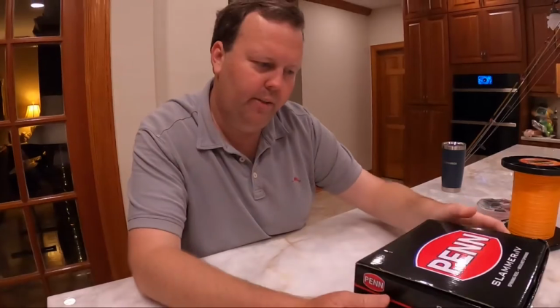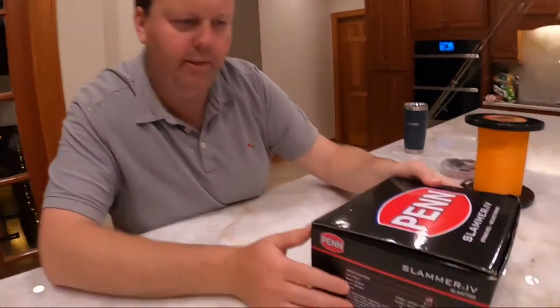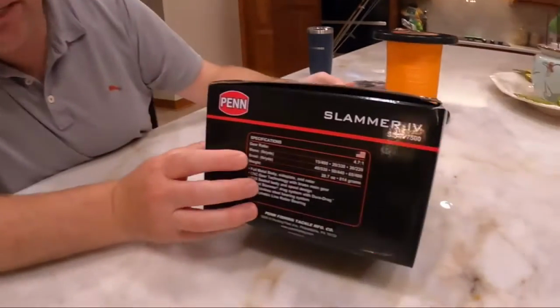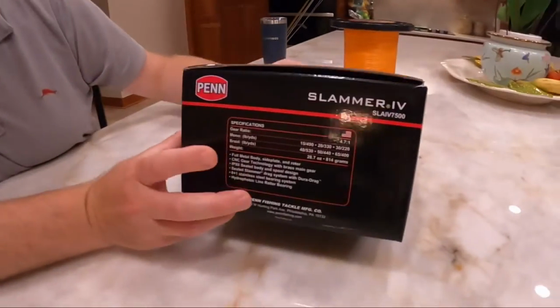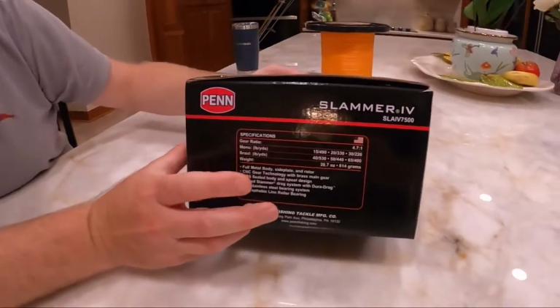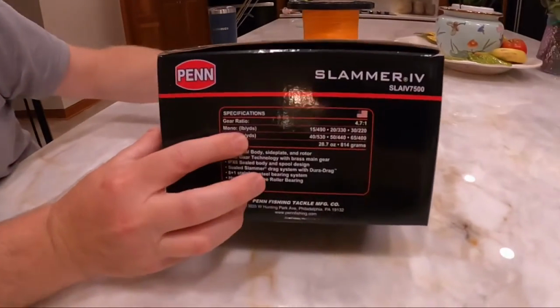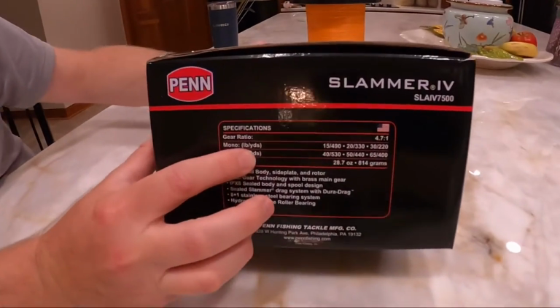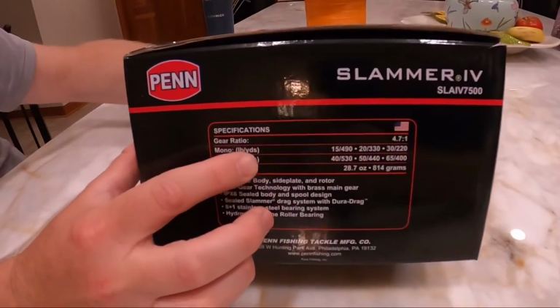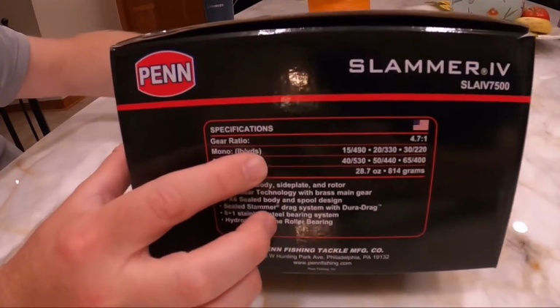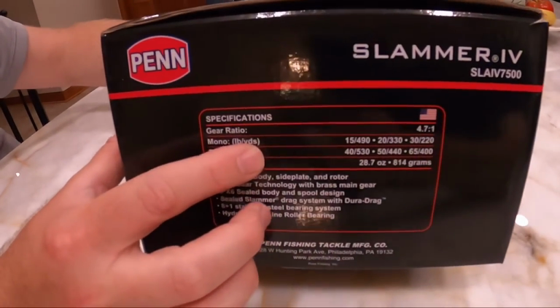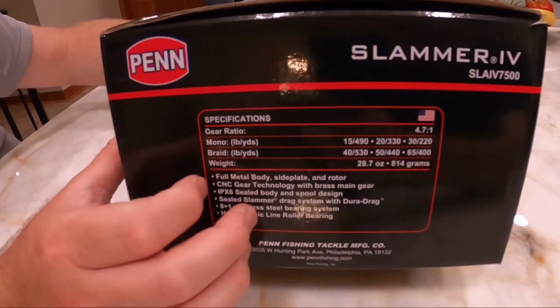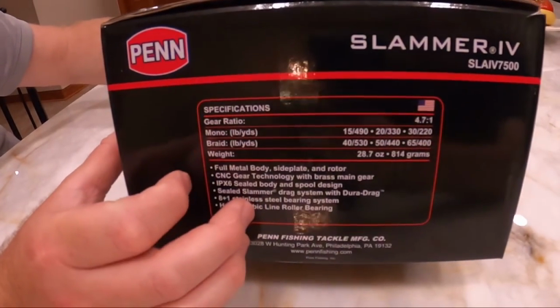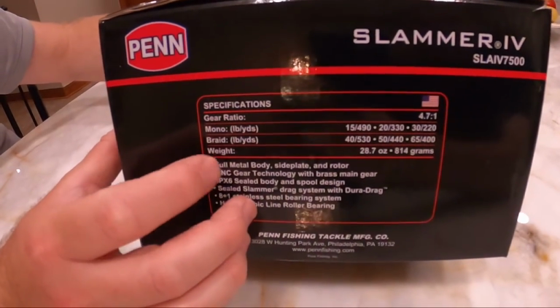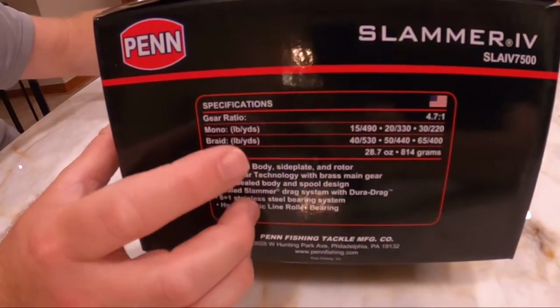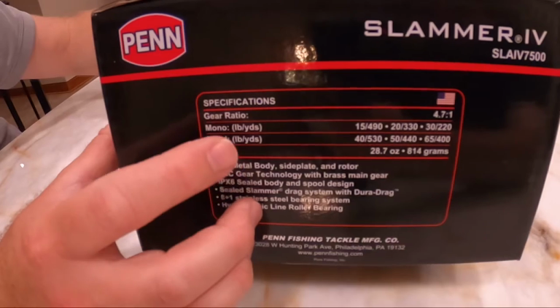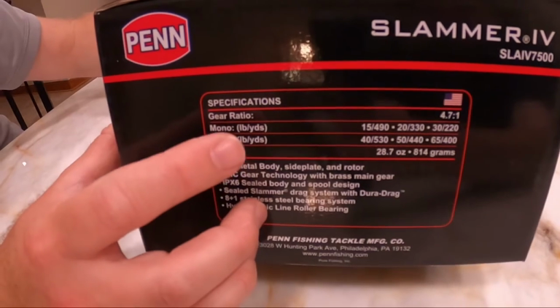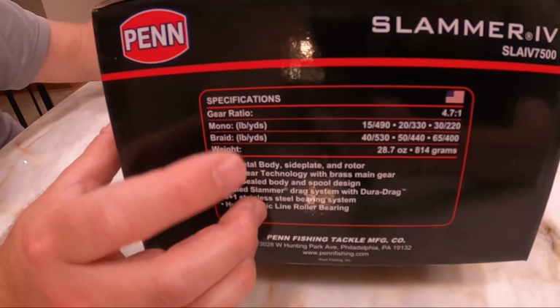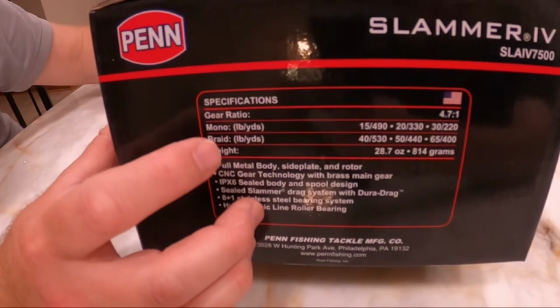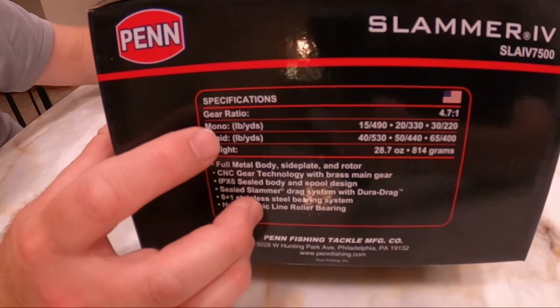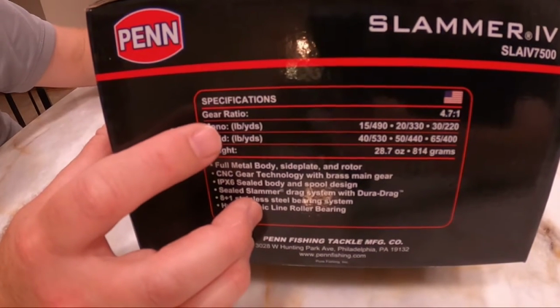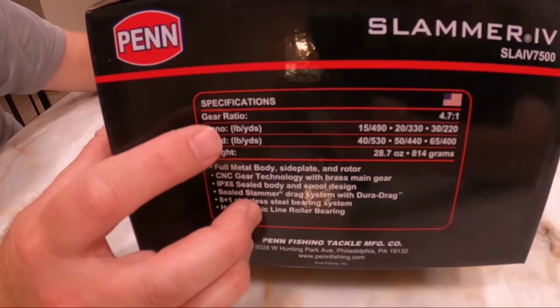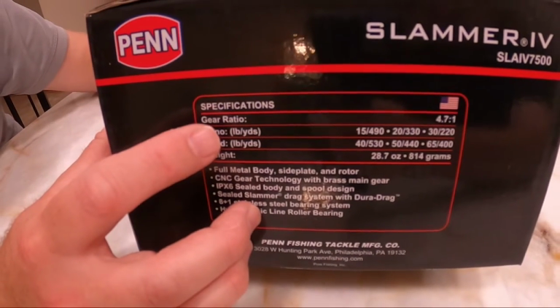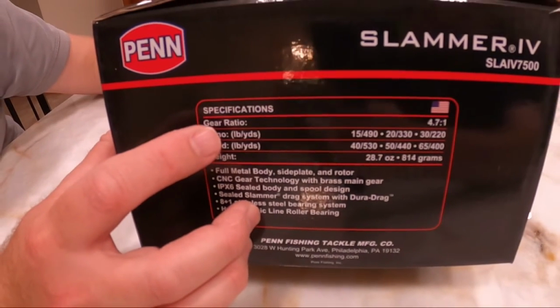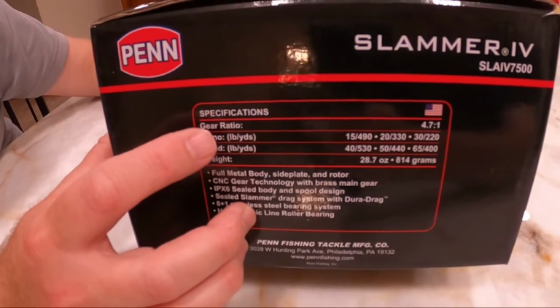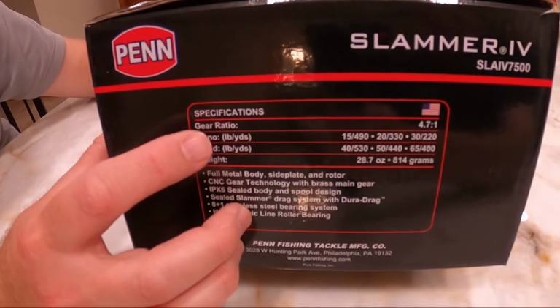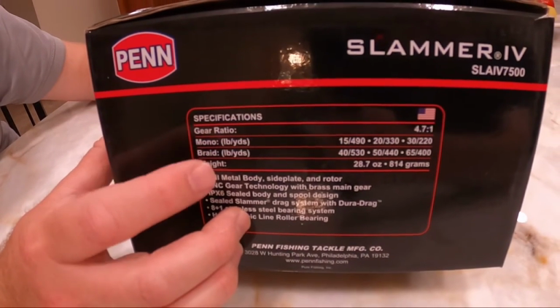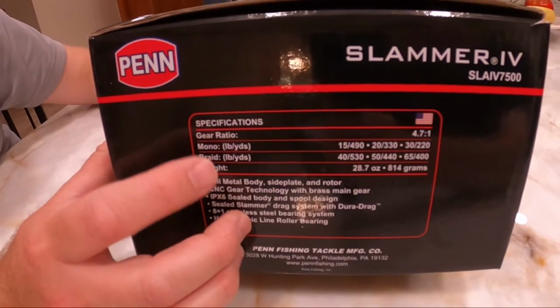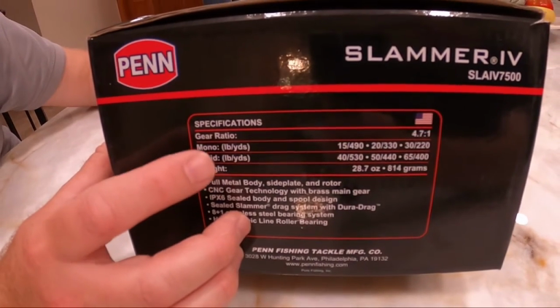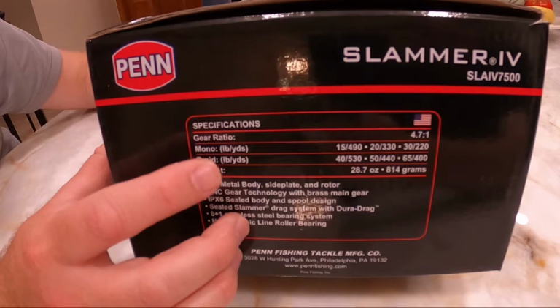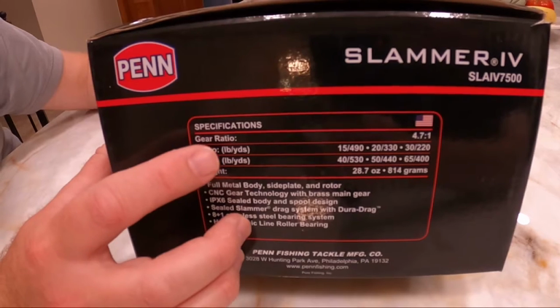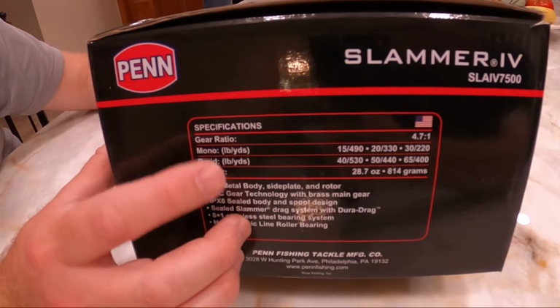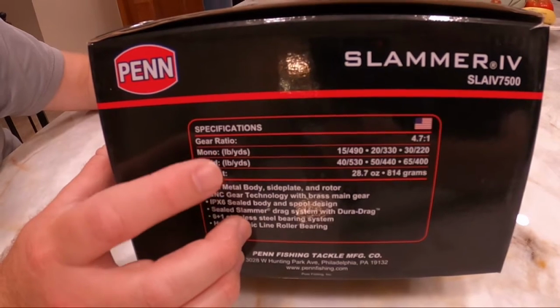Here are the specifications. Gear ratio is 4.7 to 1, meaning every time you turn the handle, the spool will rotate 4.7 times. That's the gear ratio.